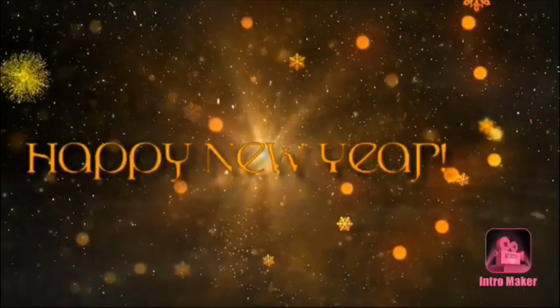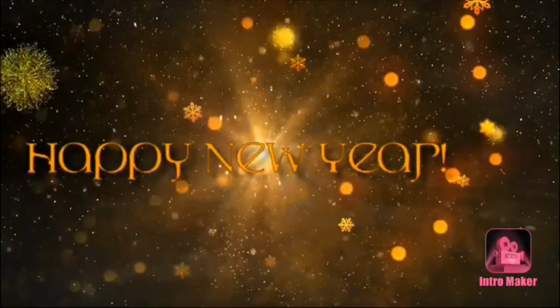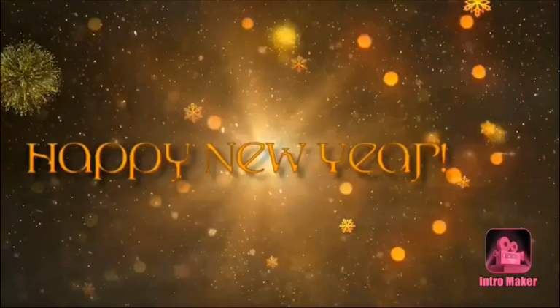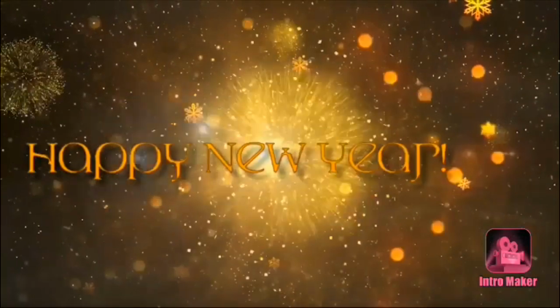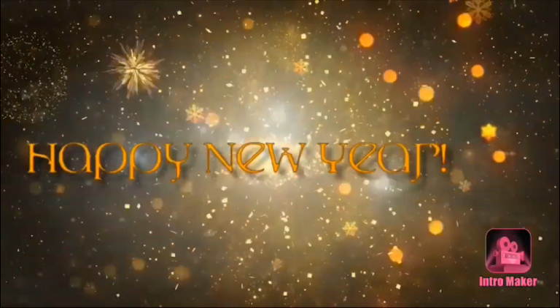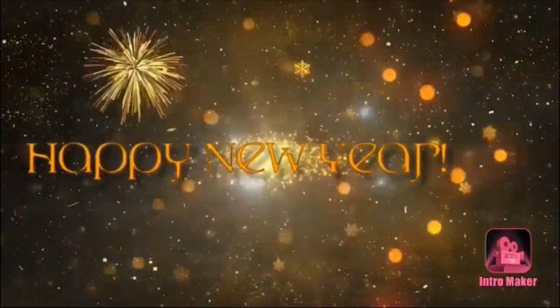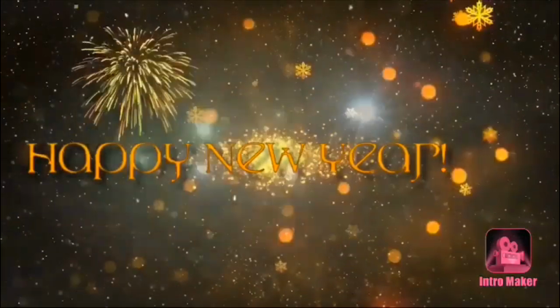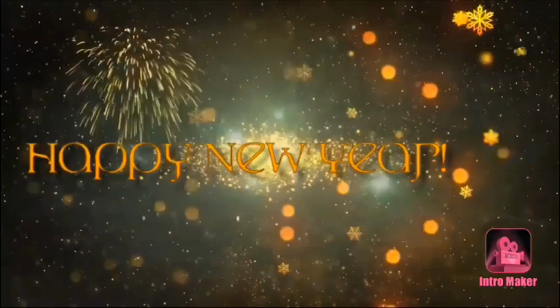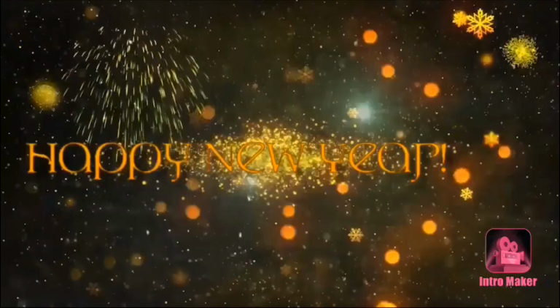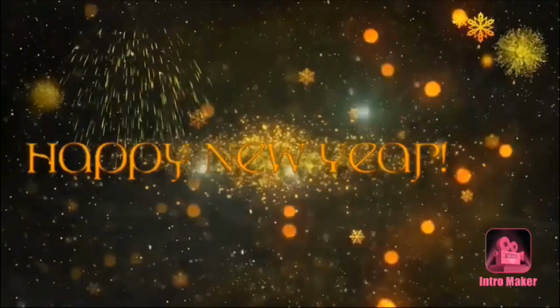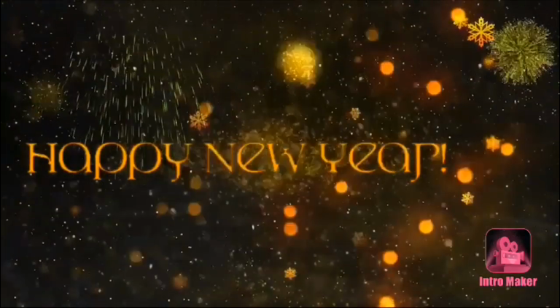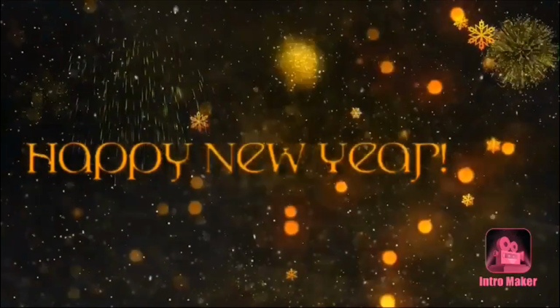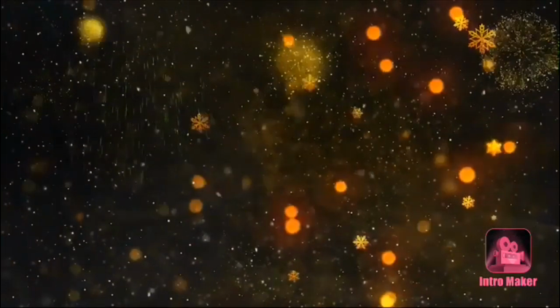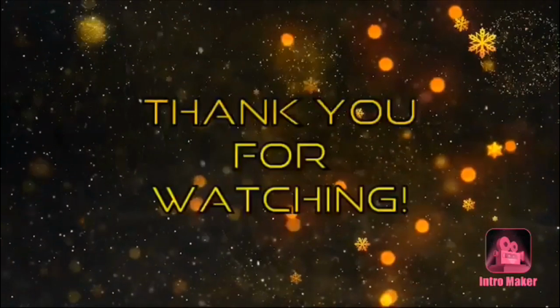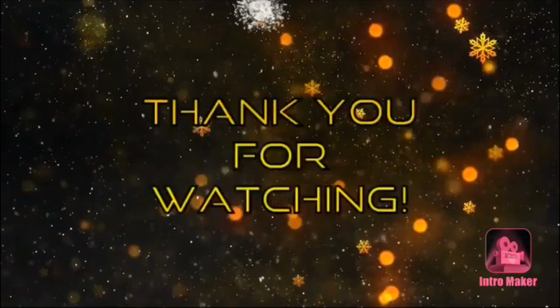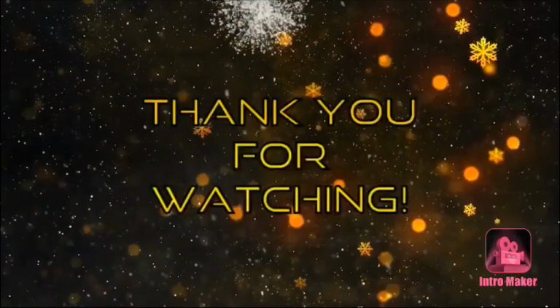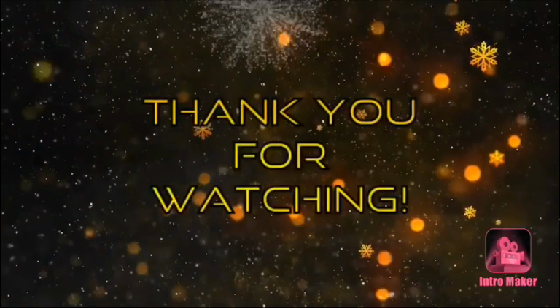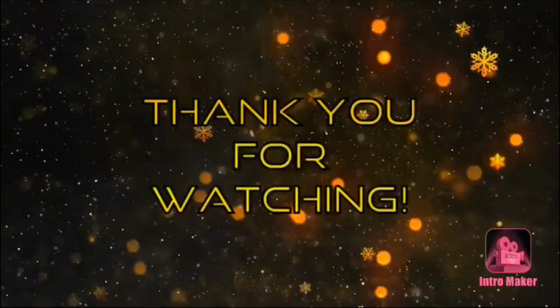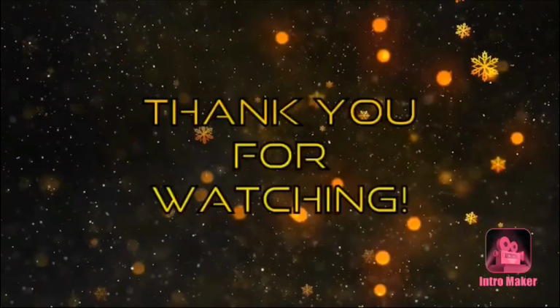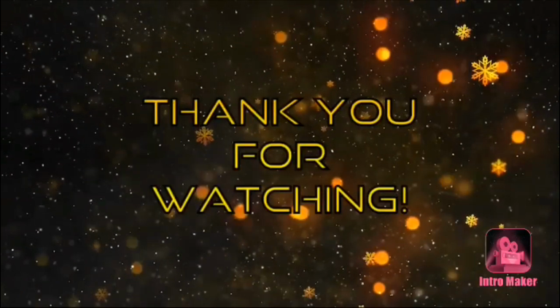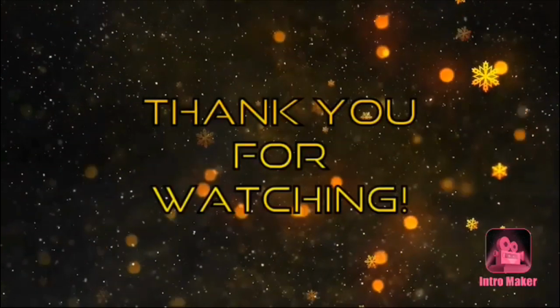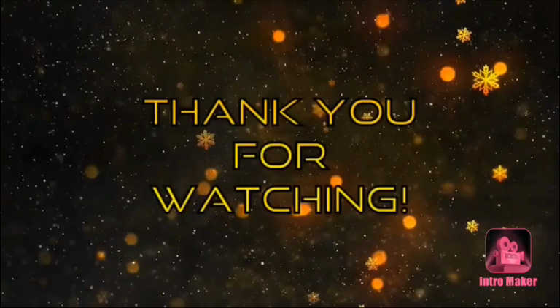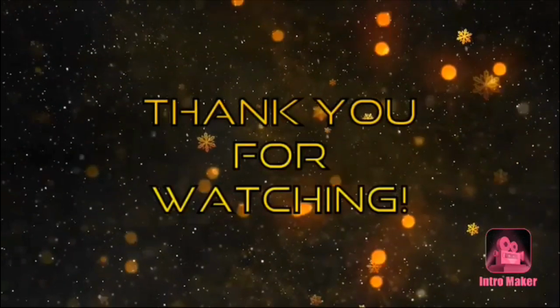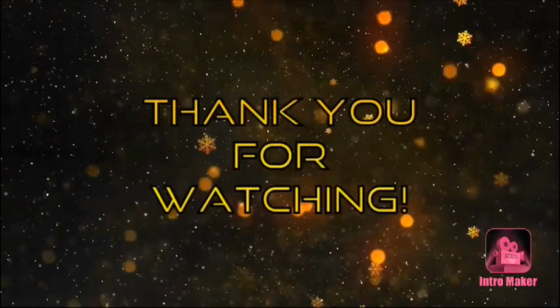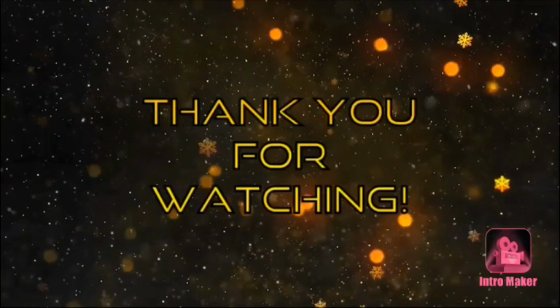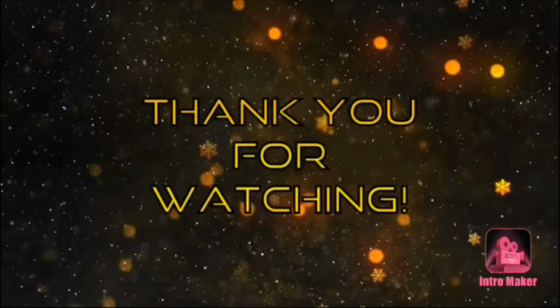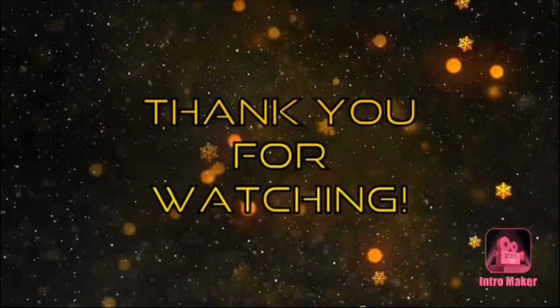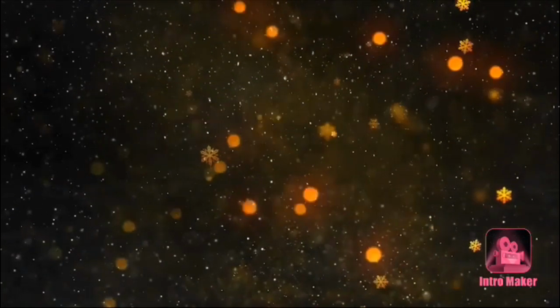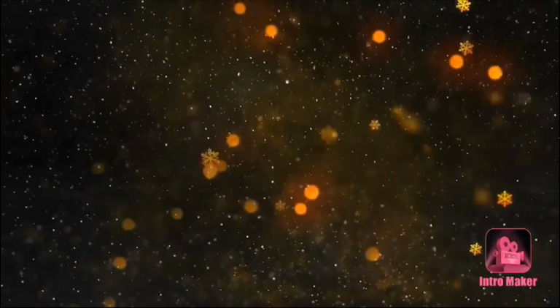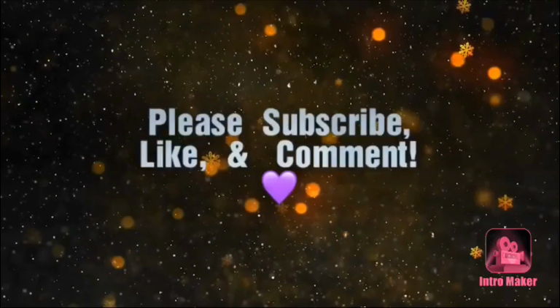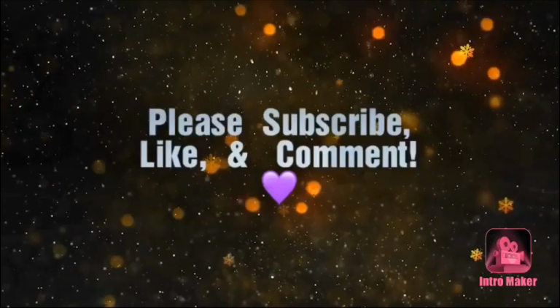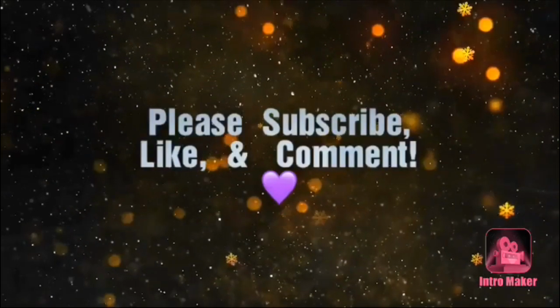That's going to be it for today, guys. Hope you all enjoyed — thank you for watching. Stay tuned for the upcoming haul that resulted from this trip, and don't forget to like, subscribe, comment, and share. Stay blessed, my friends.